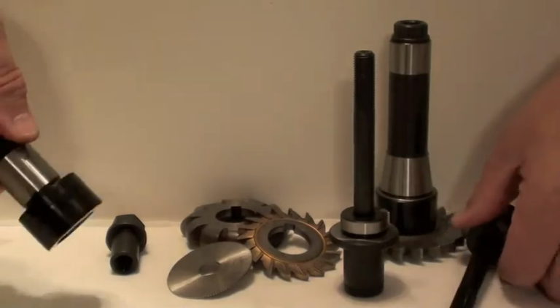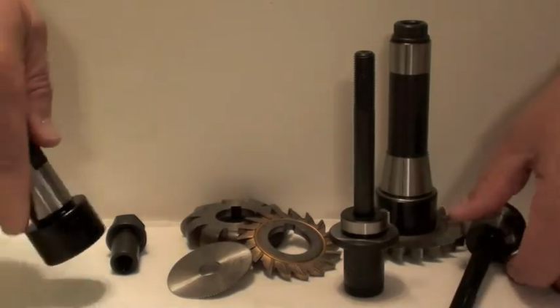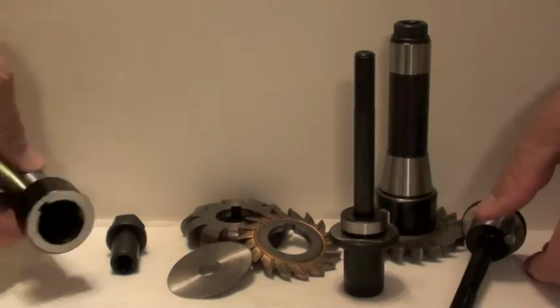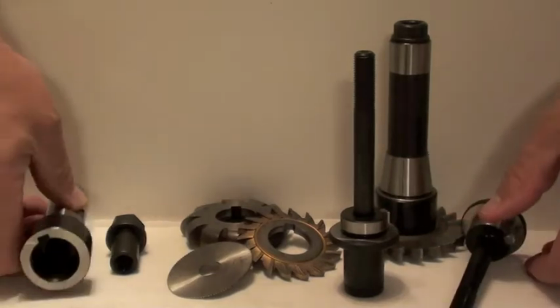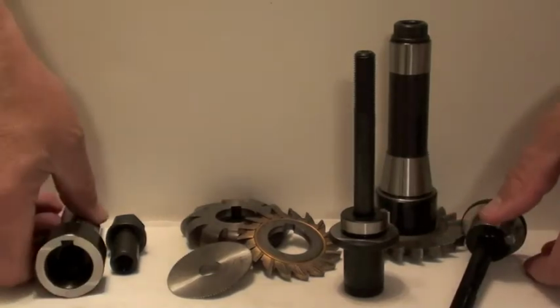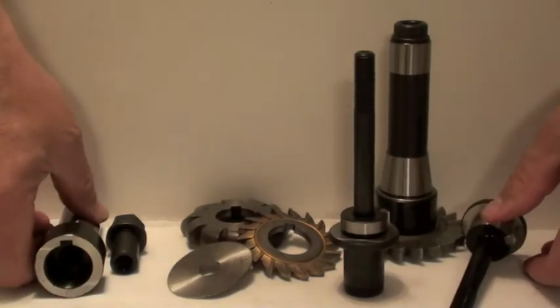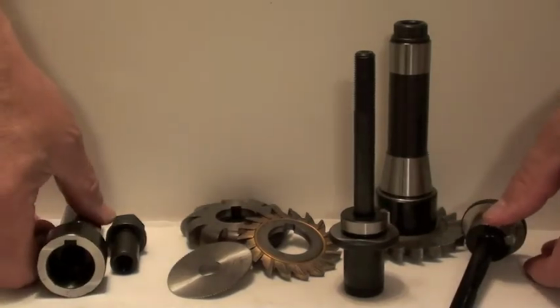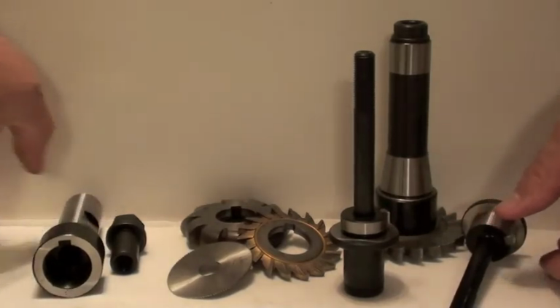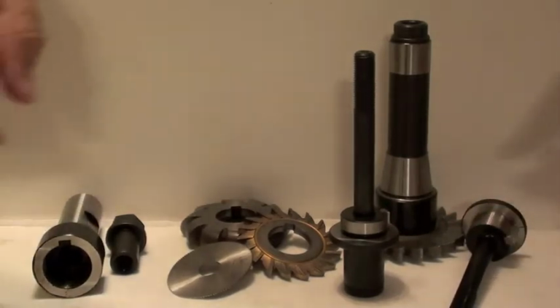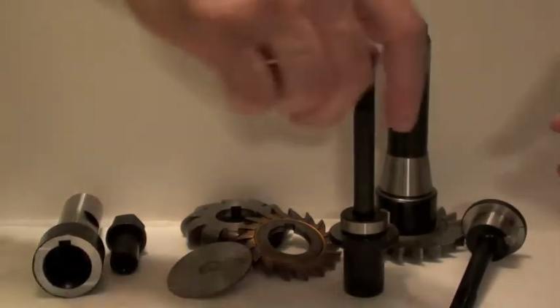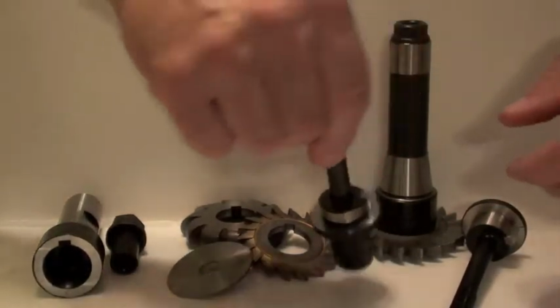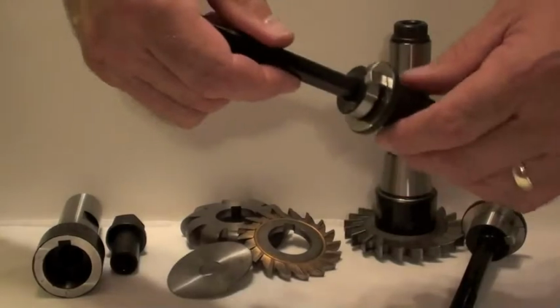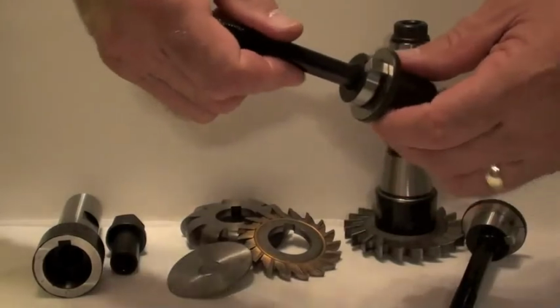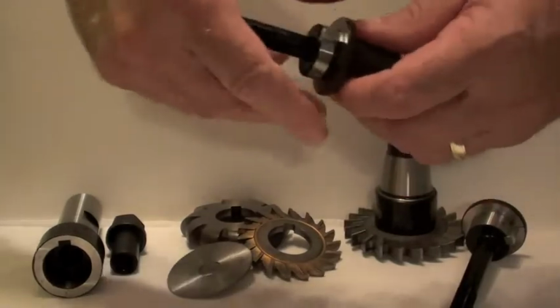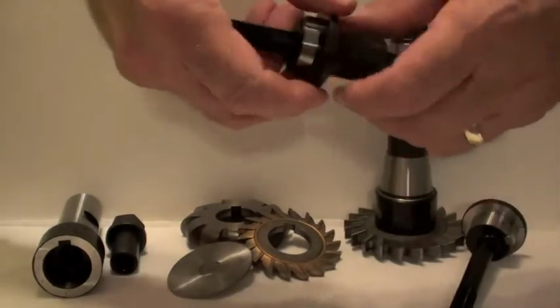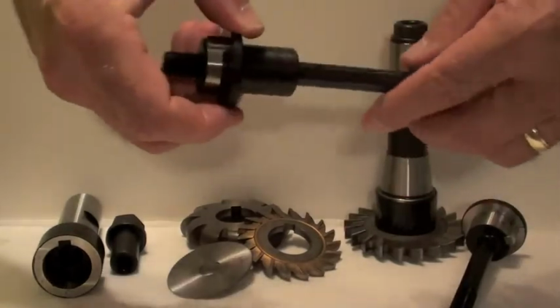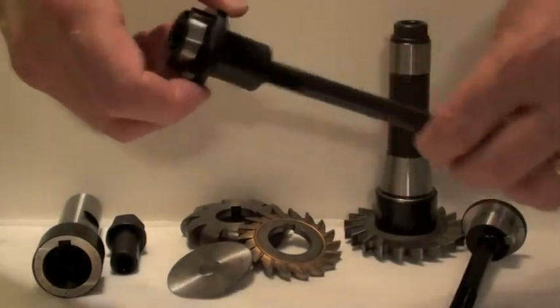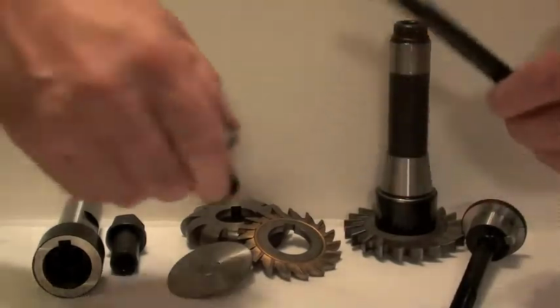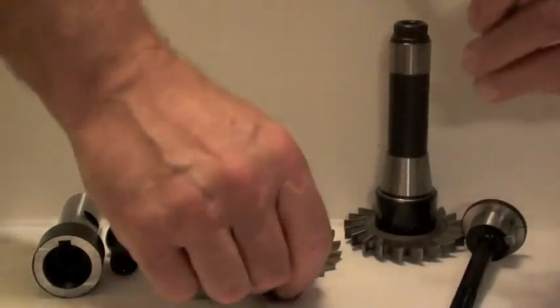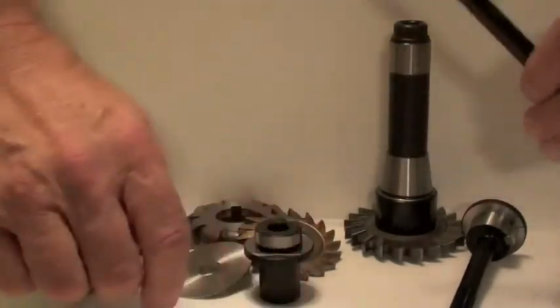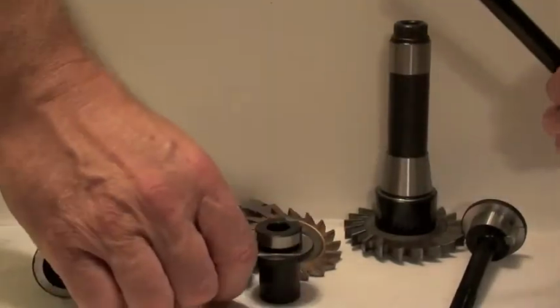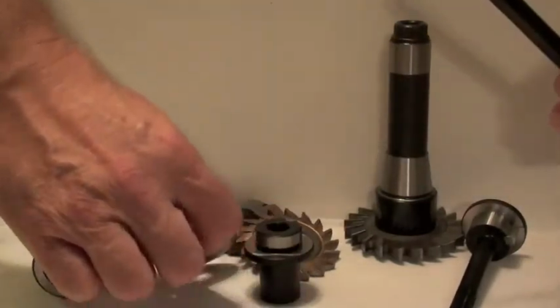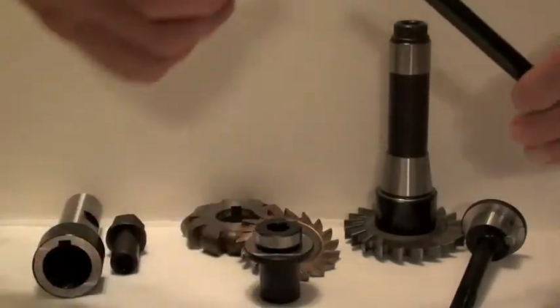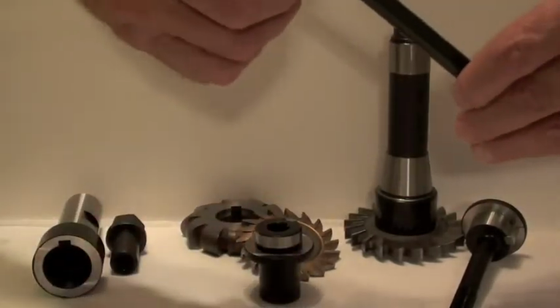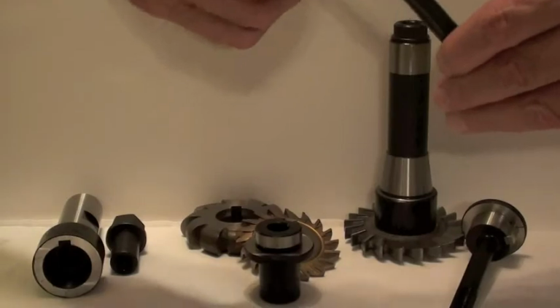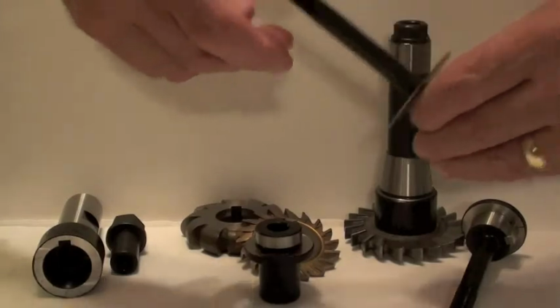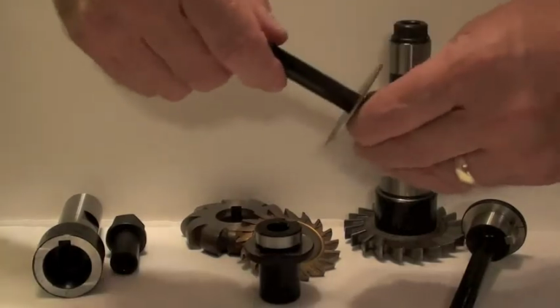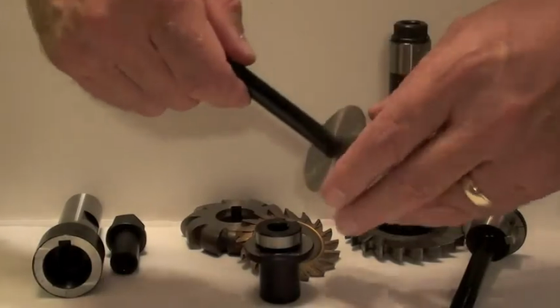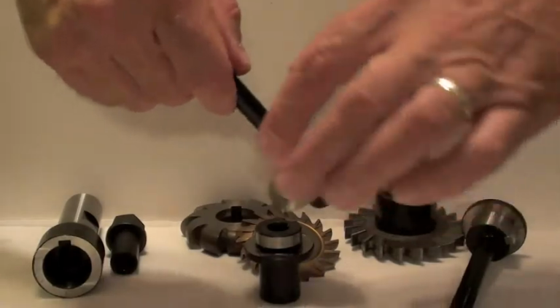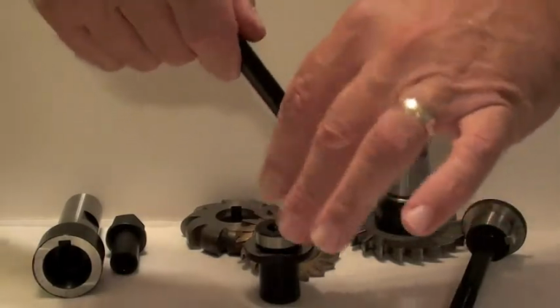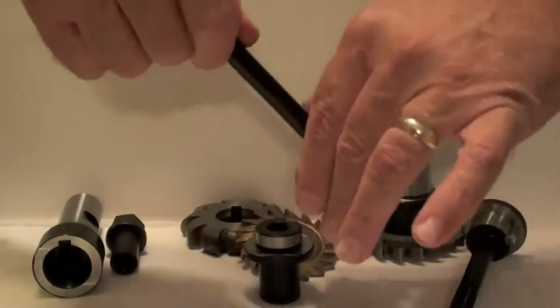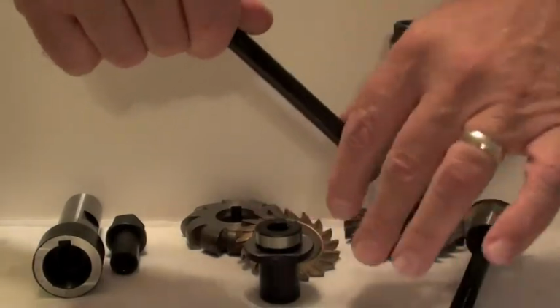The adapters fit both the R8 and the straight shank arbor holders. They come in four sizes: half inch, five eighths, three quarter, and seven eighths.